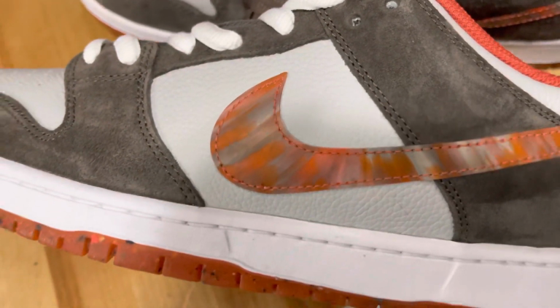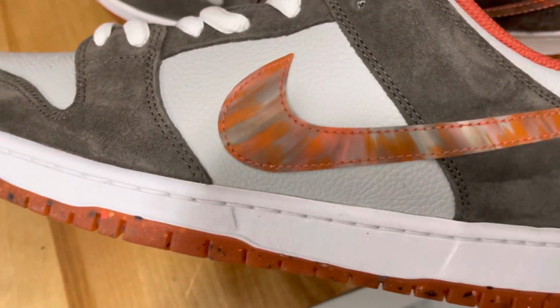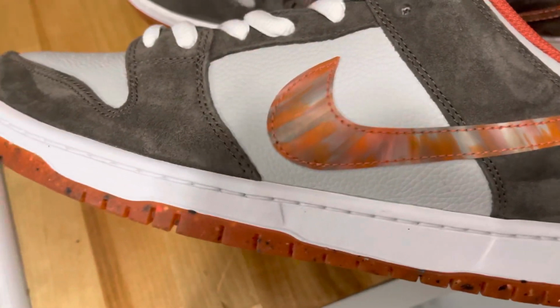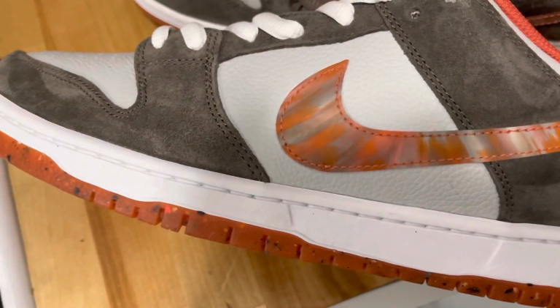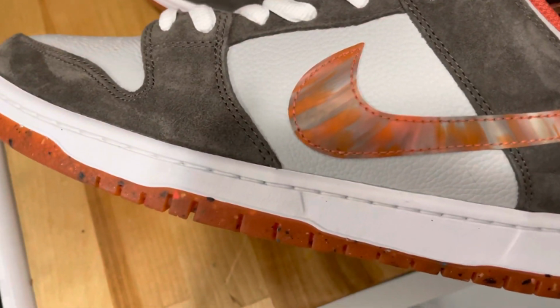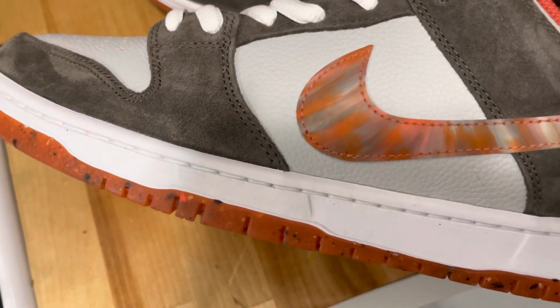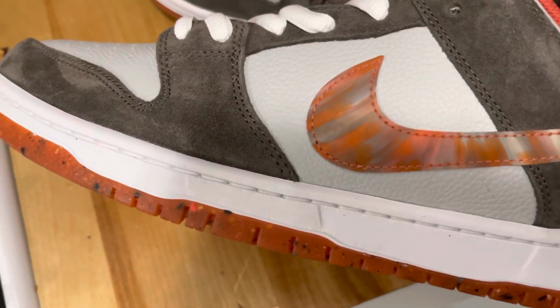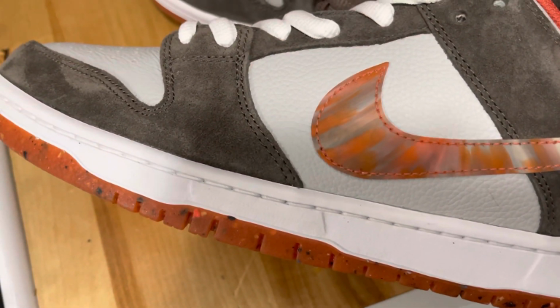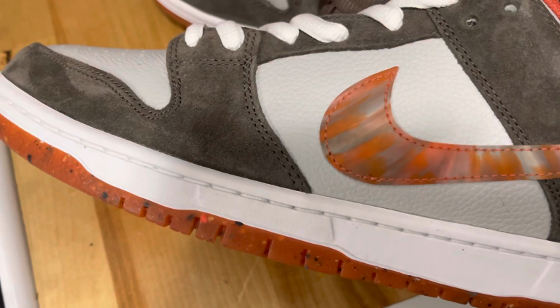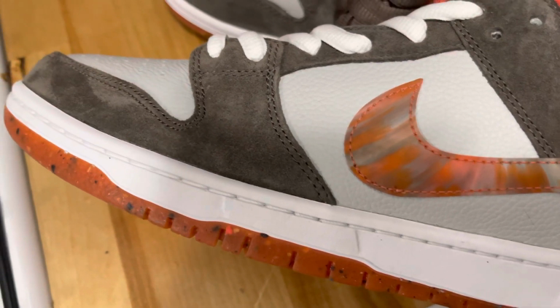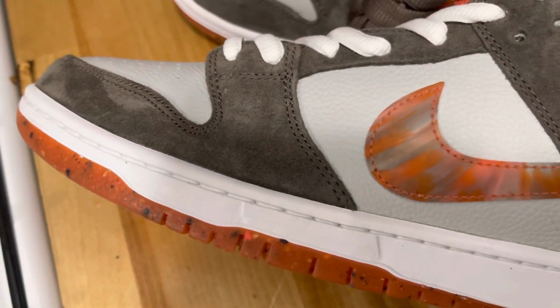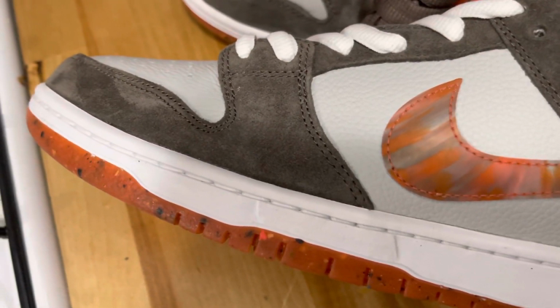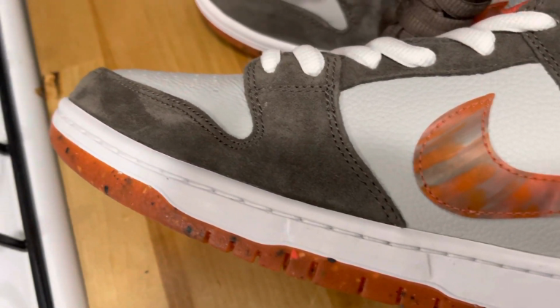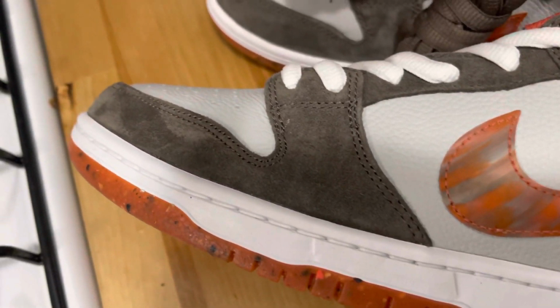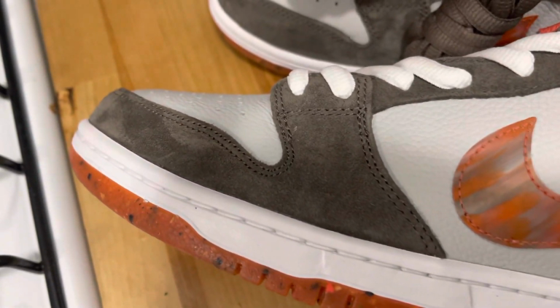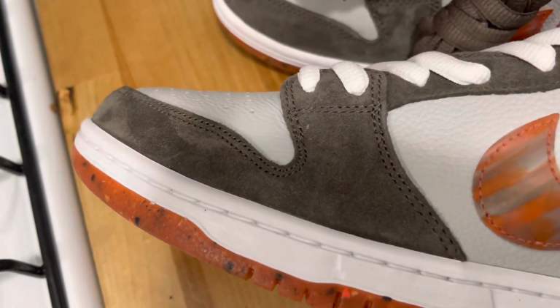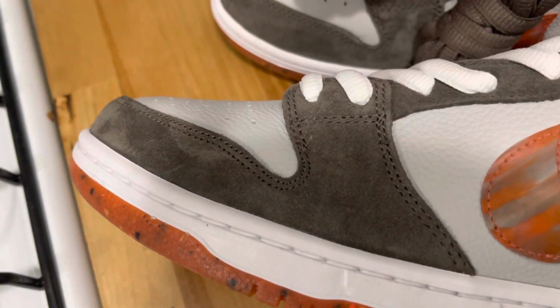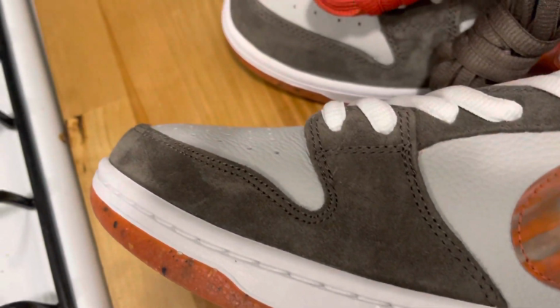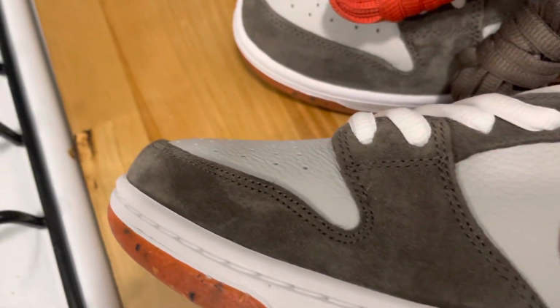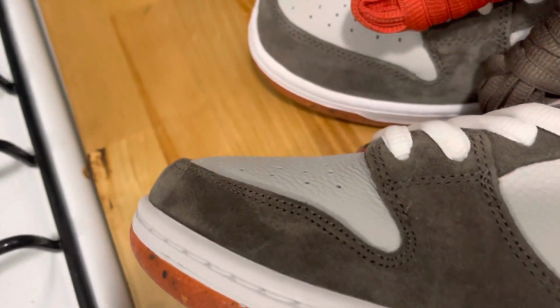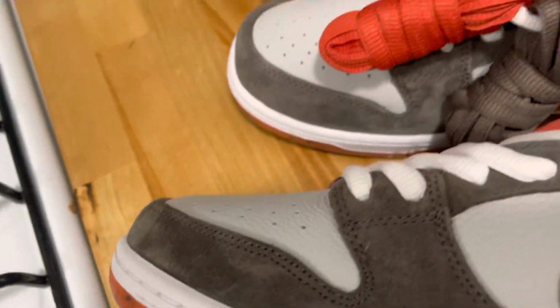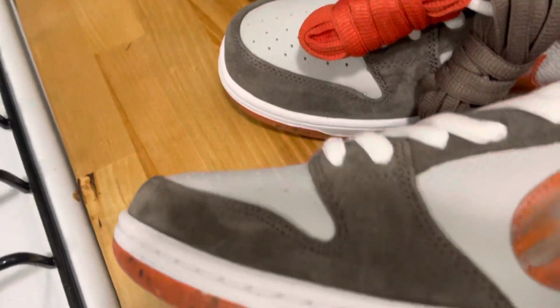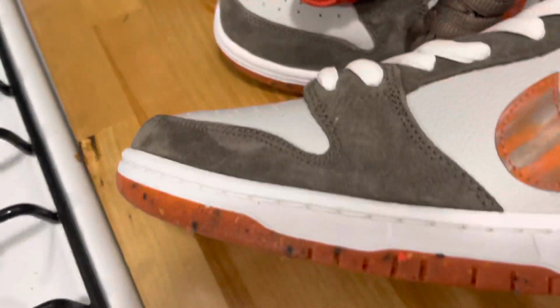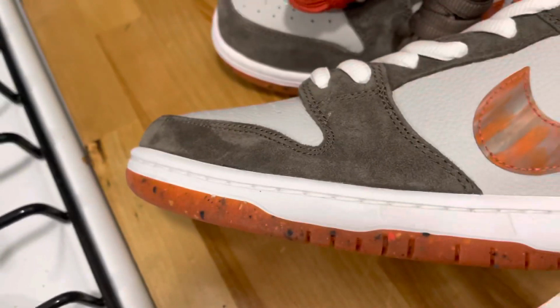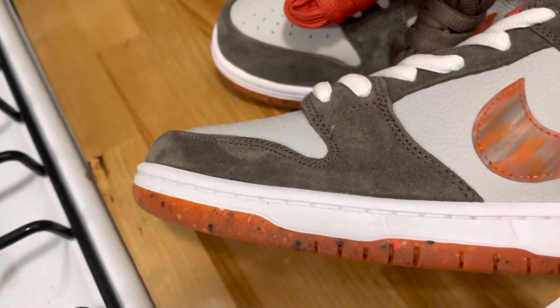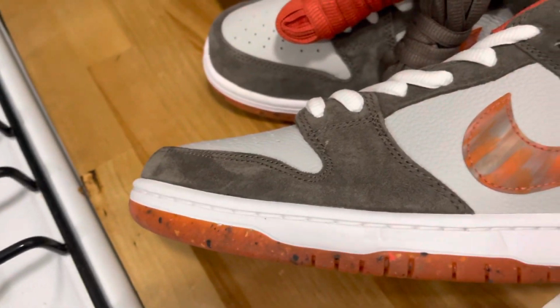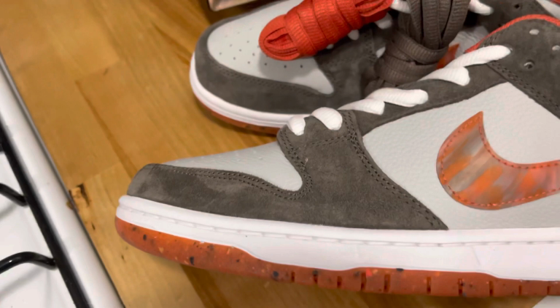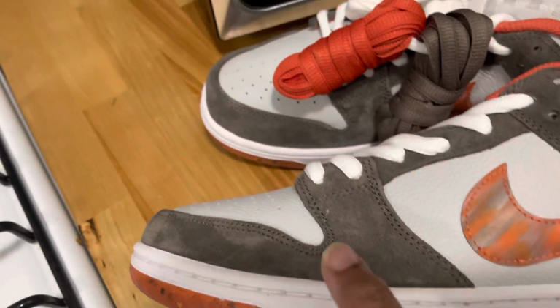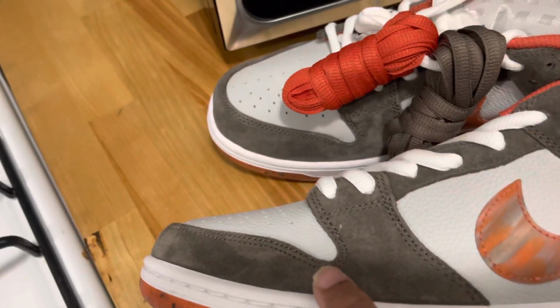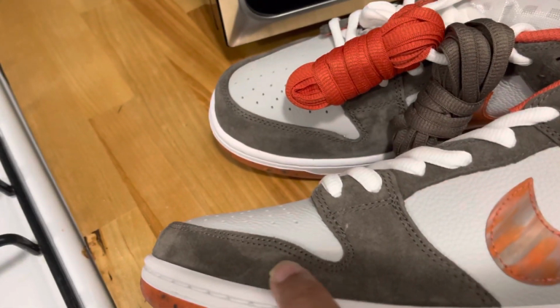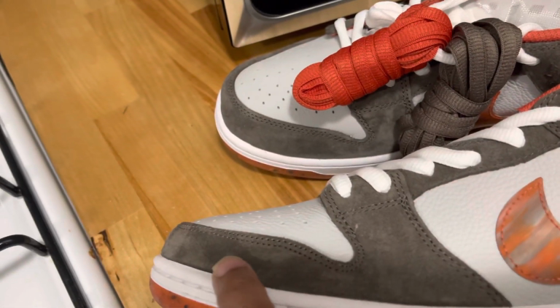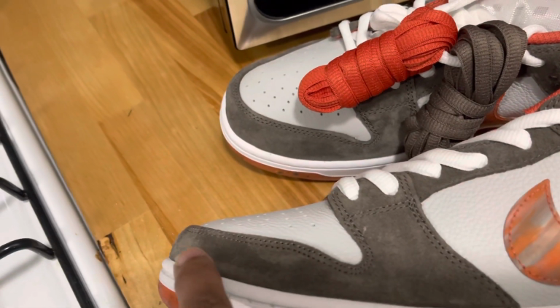My pair — I did not have the special box version, so I had the typical current Nike SB rainbow box.